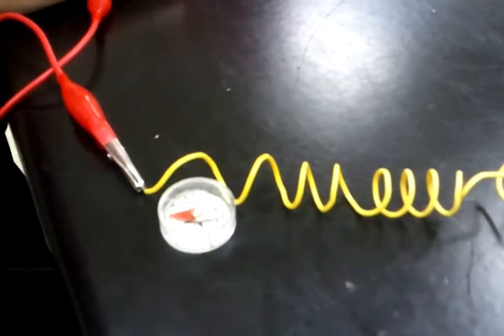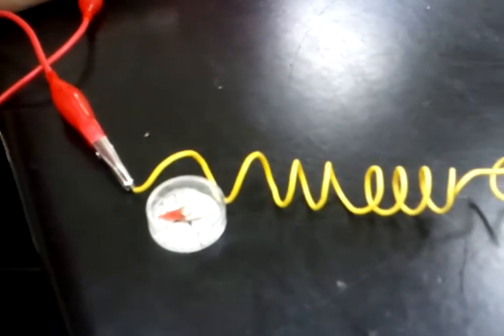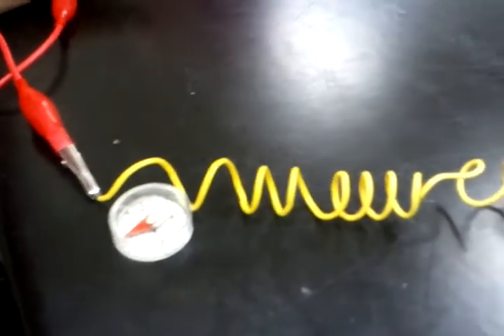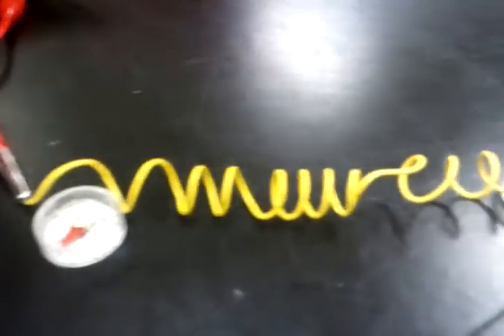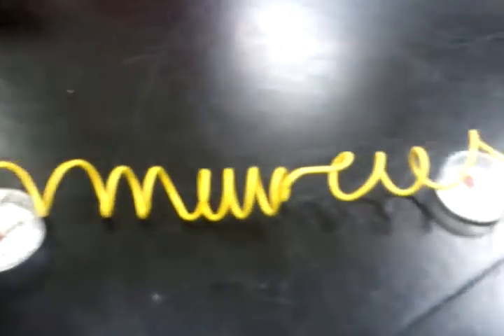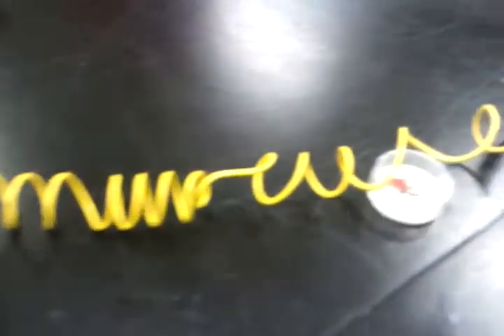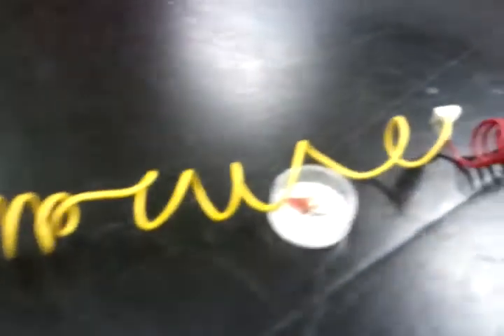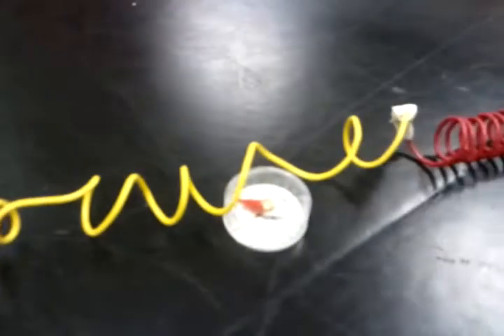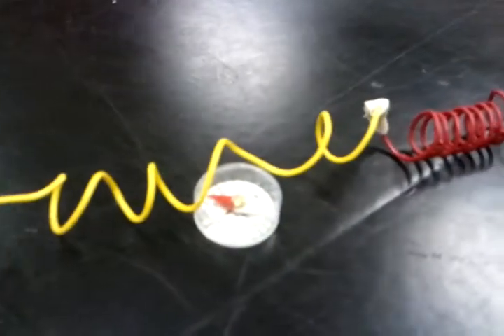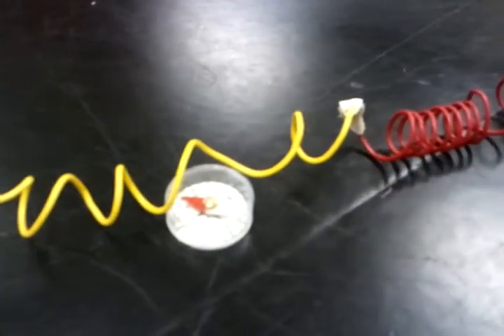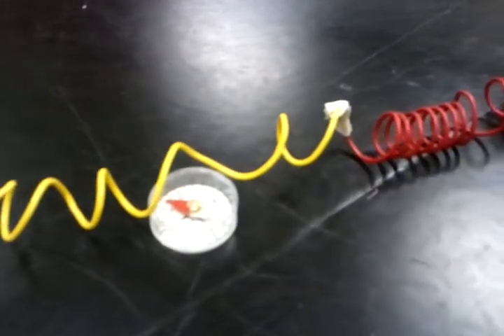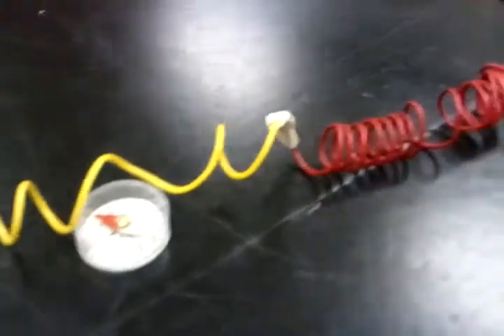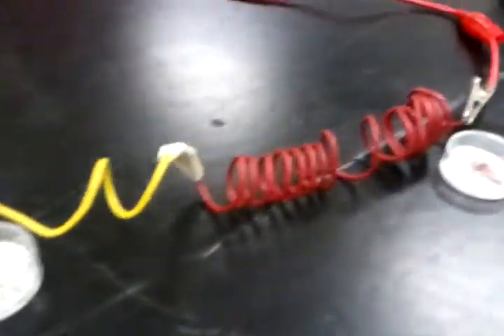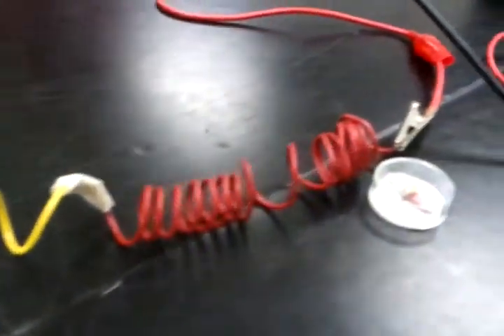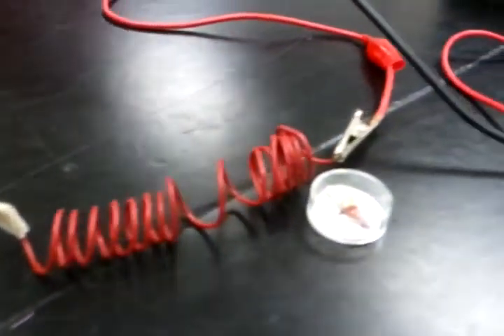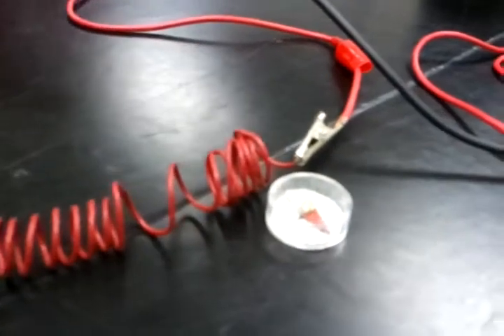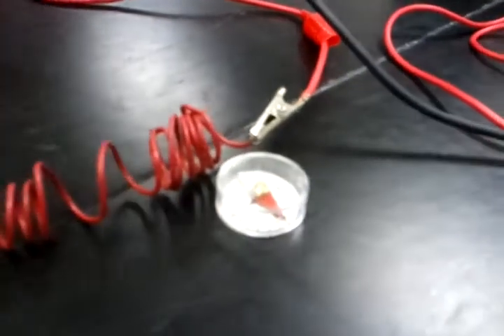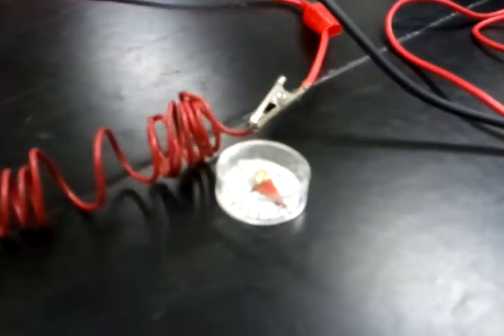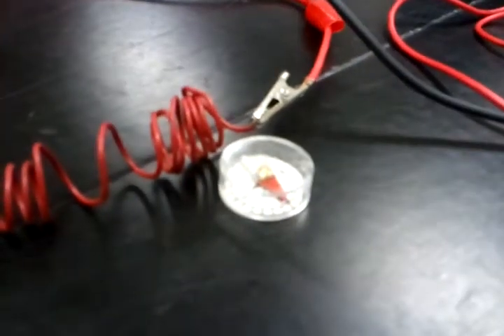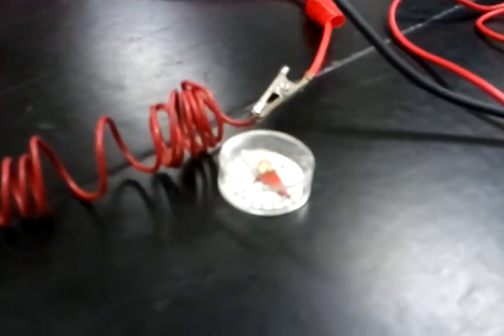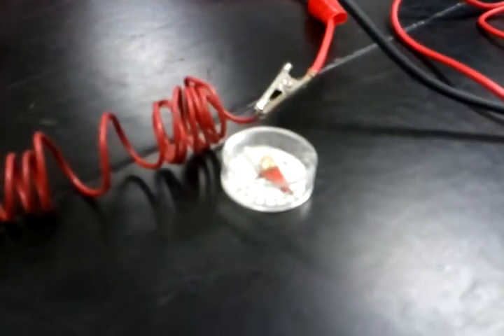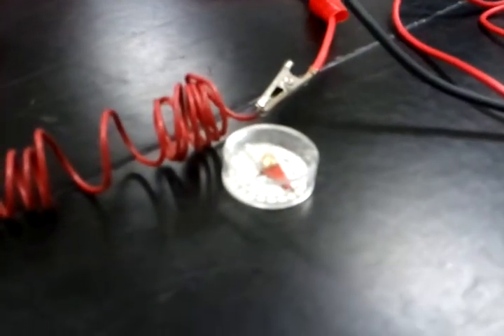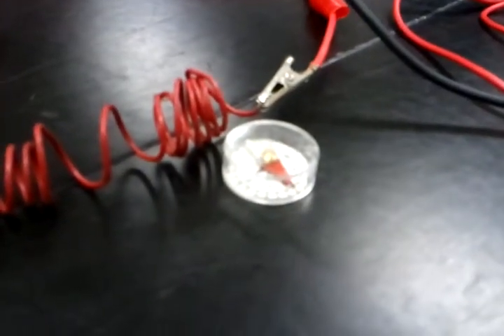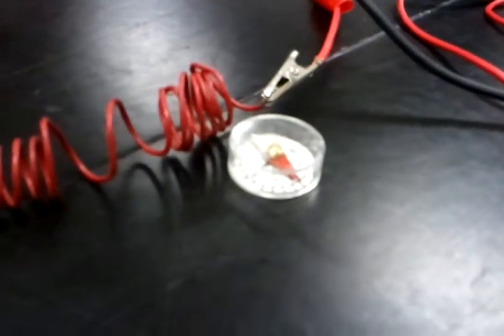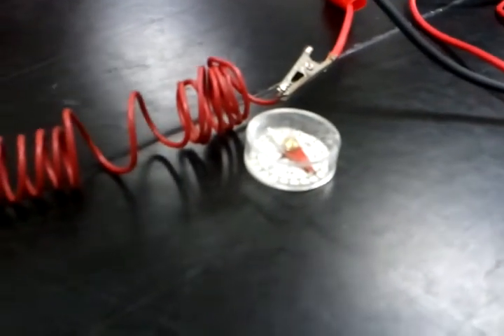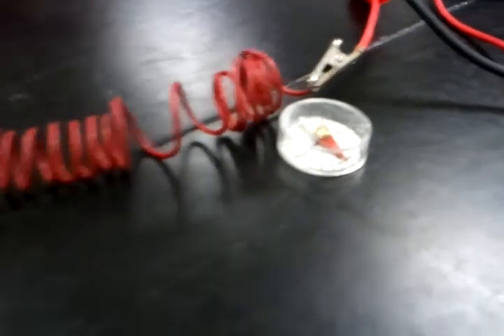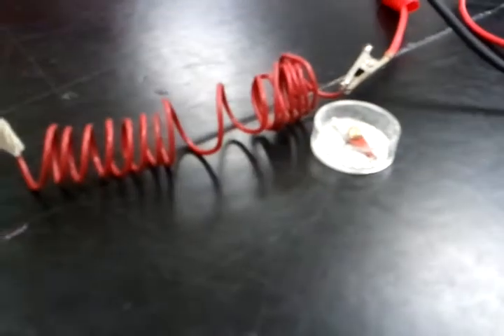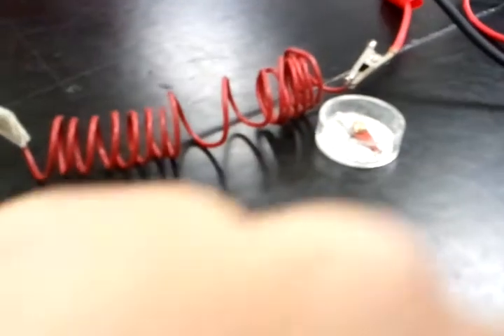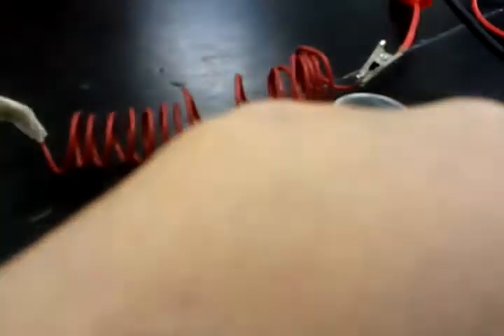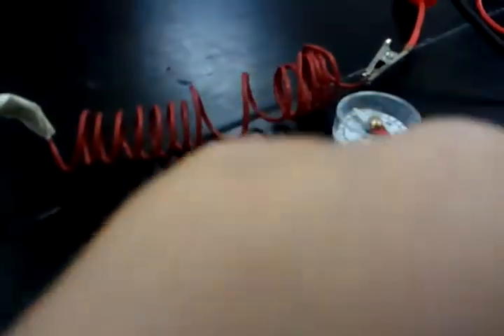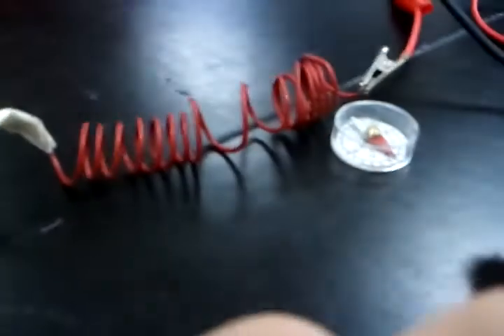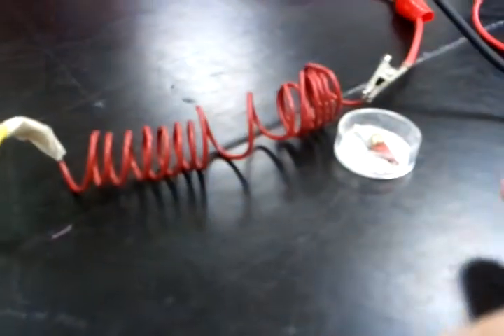Okay, that one — that one flipped around completely. That one stayed where it is, so that means this is the south pole.